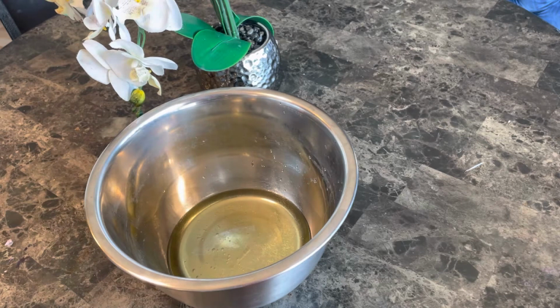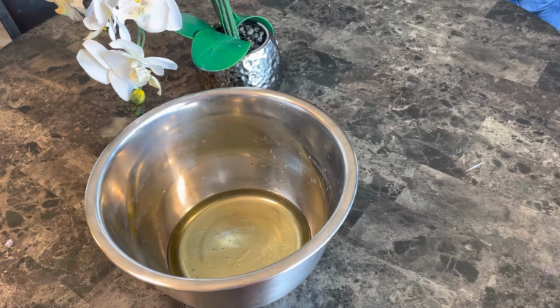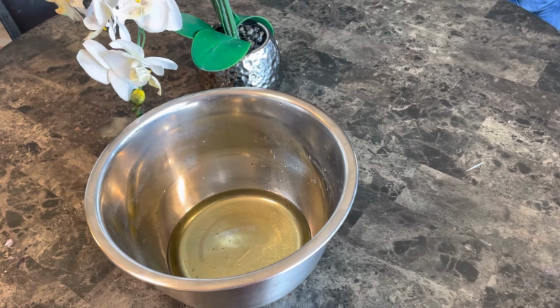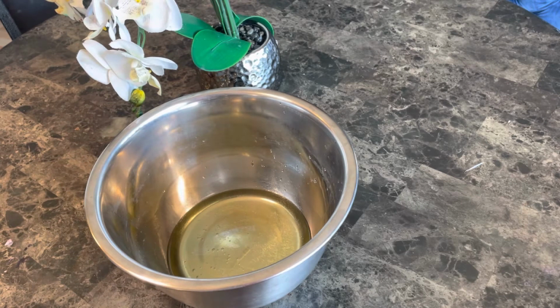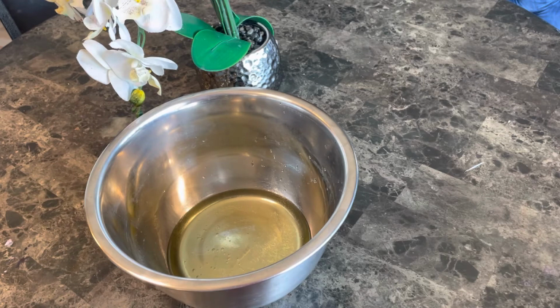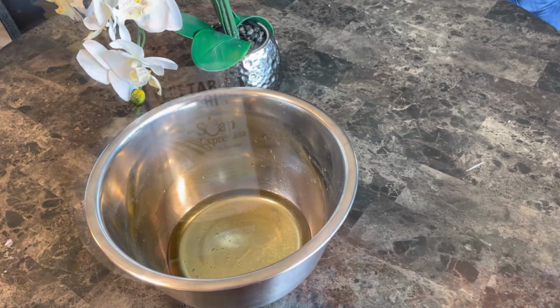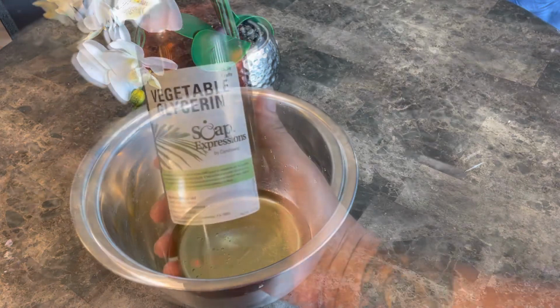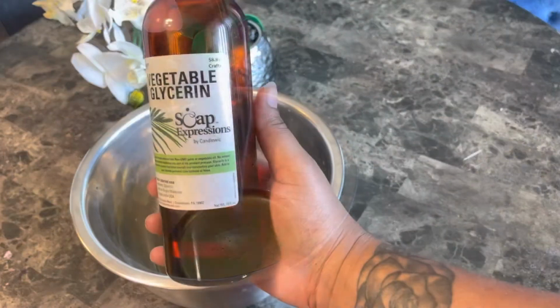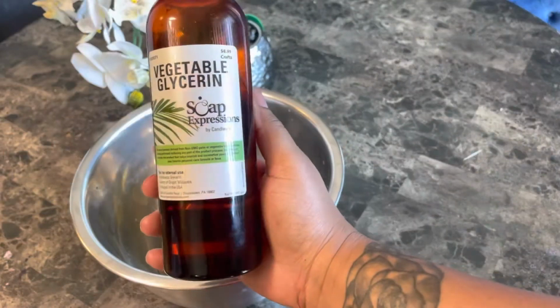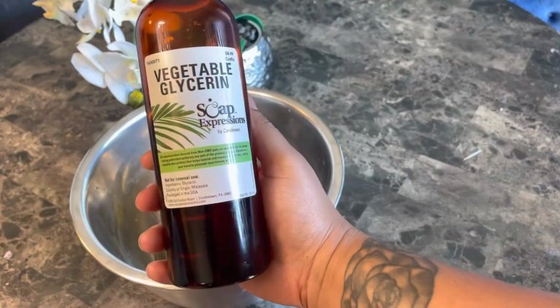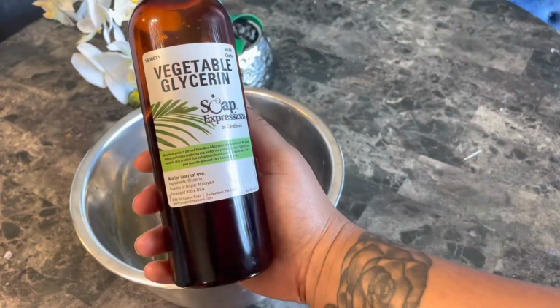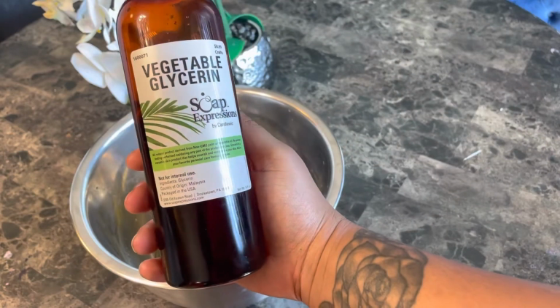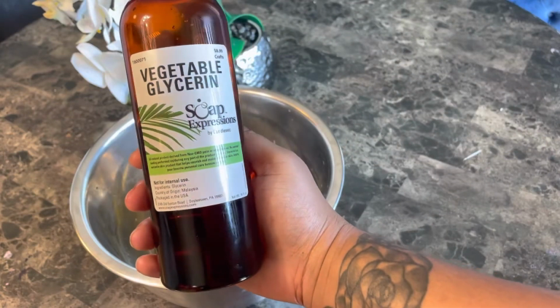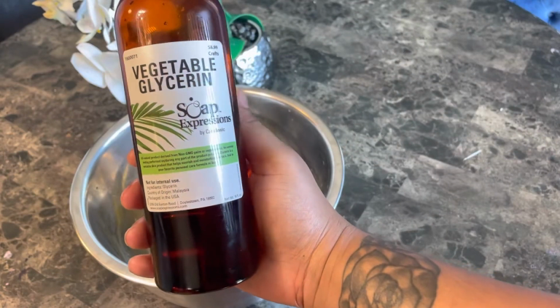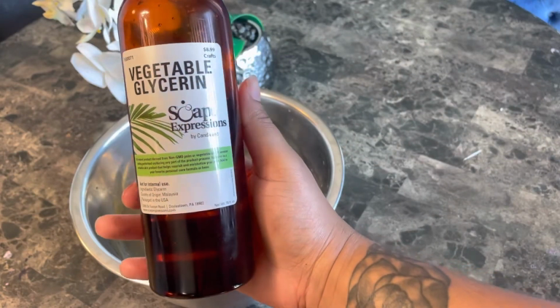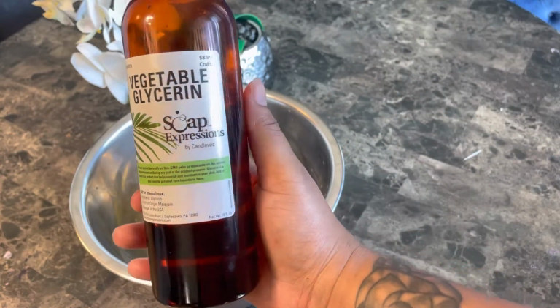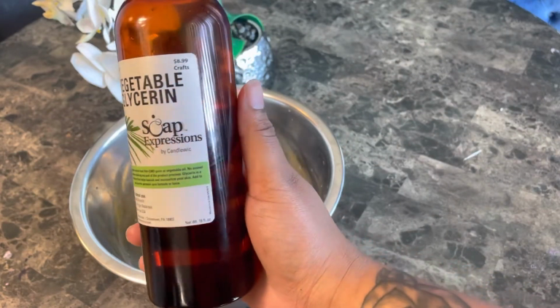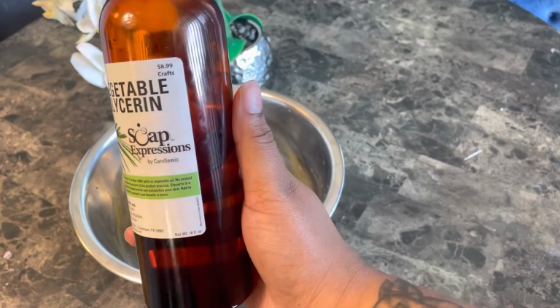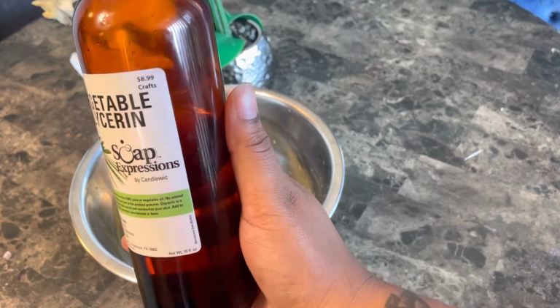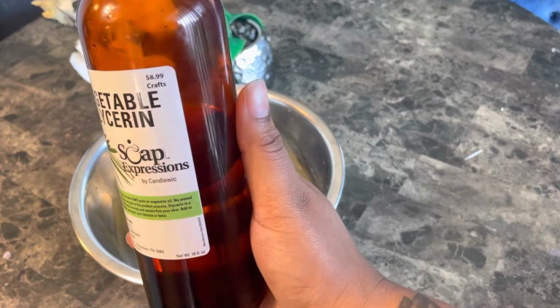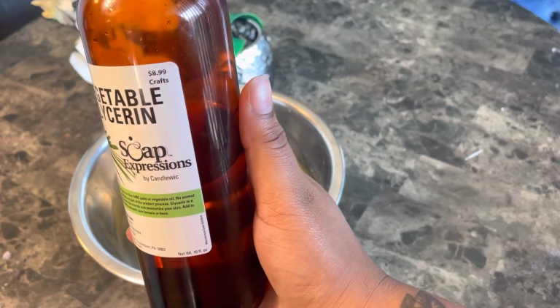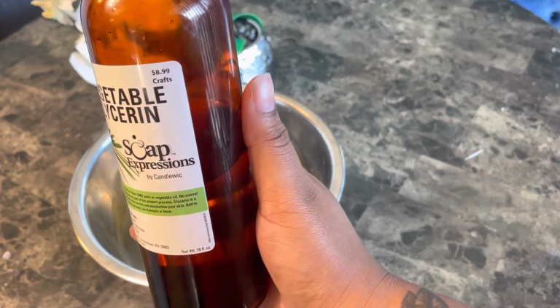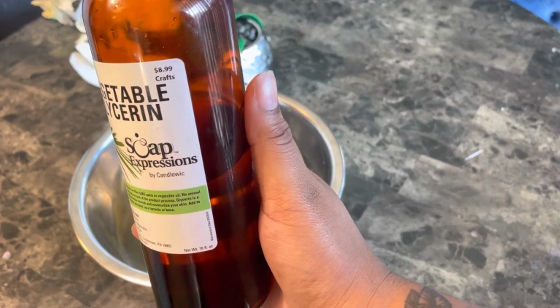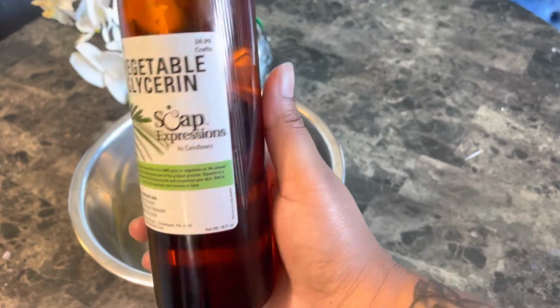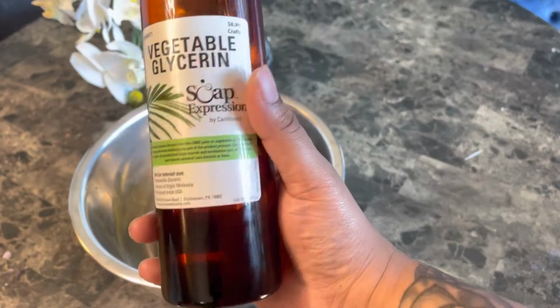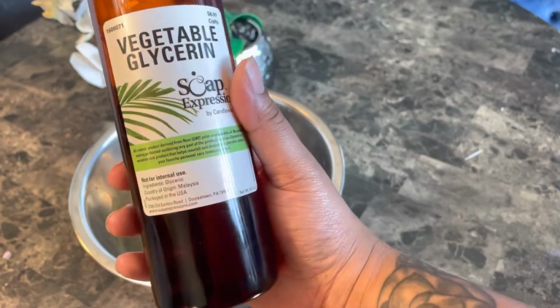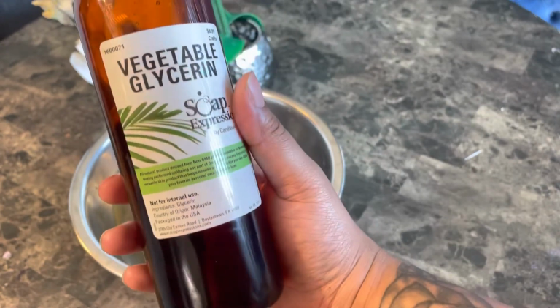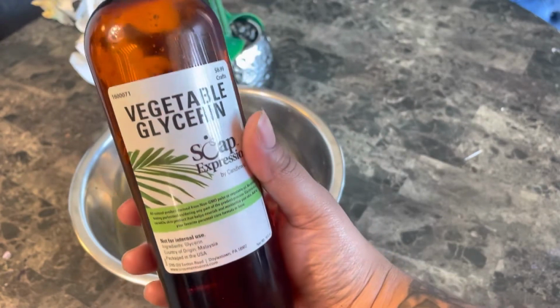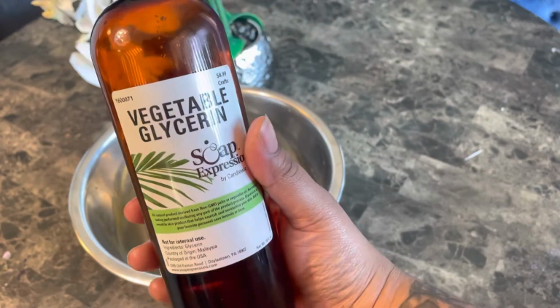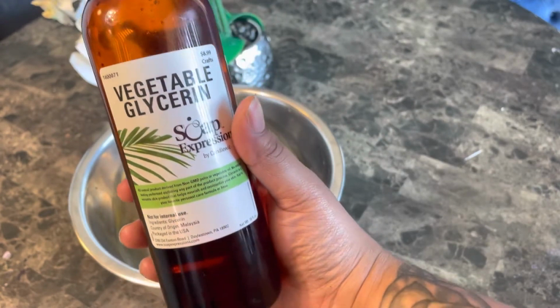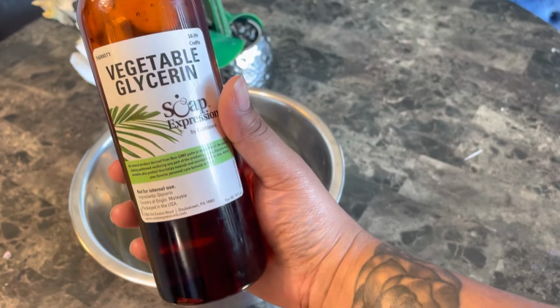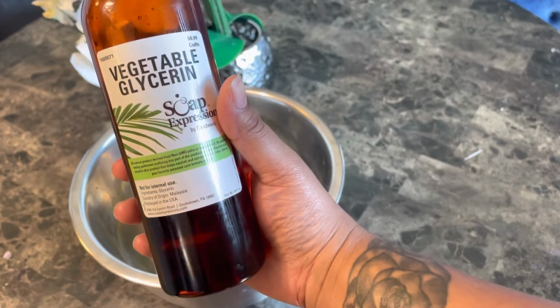Next I'm going to be adding vegetable glycerin. Vegetable glycerin helps soothe skin irritation, and it also works as a moisturizer while hydrating your skin.